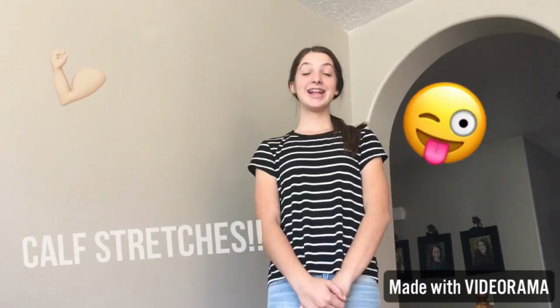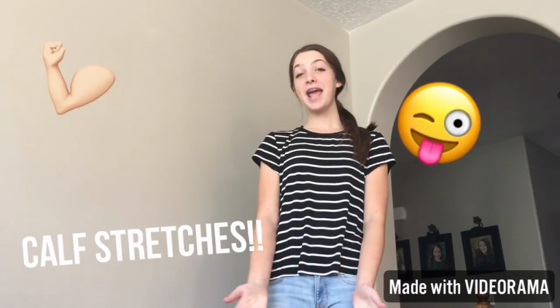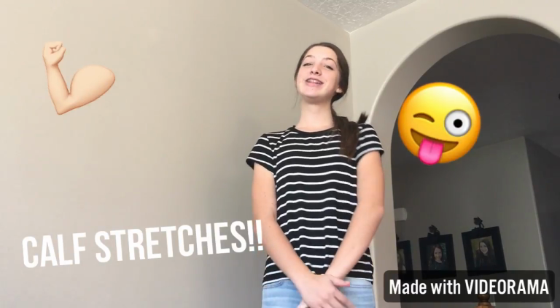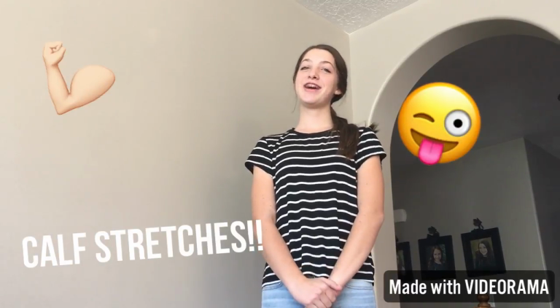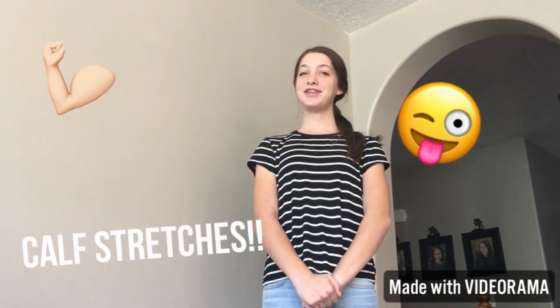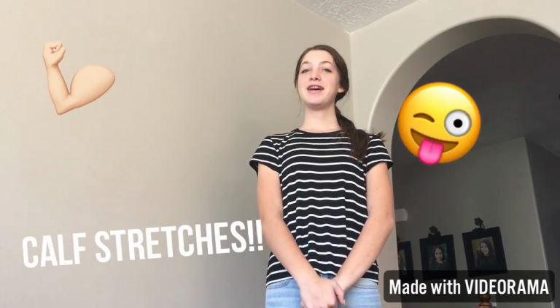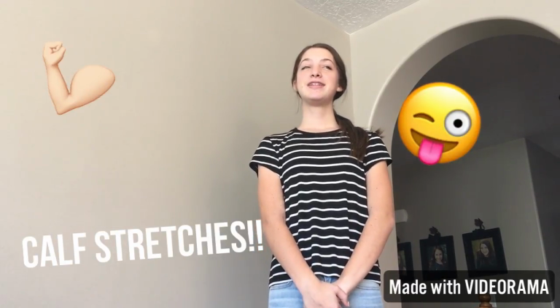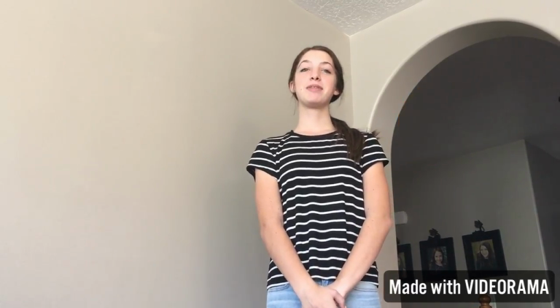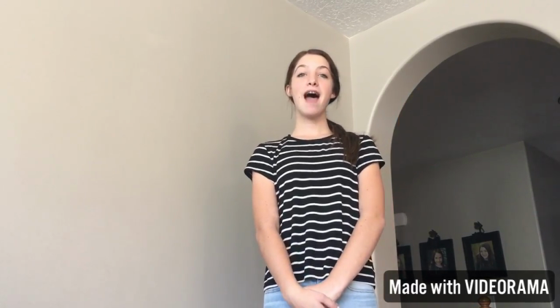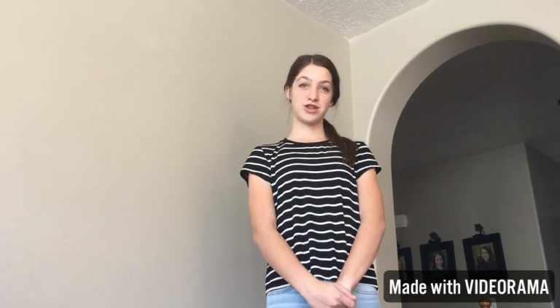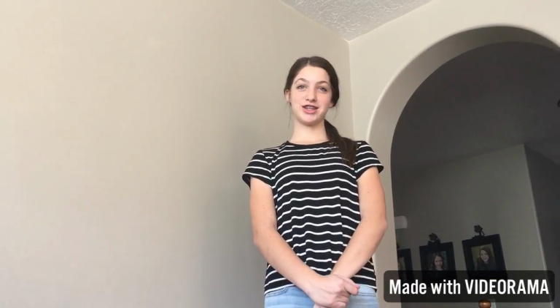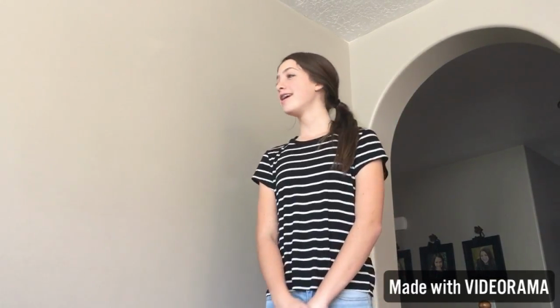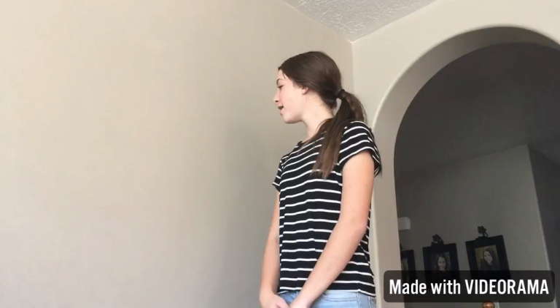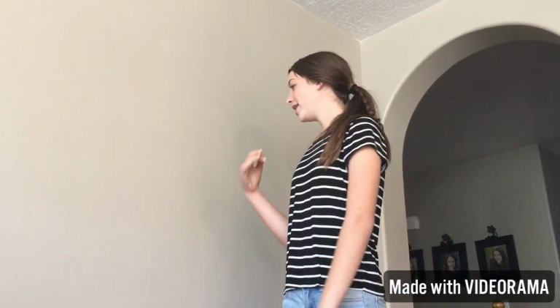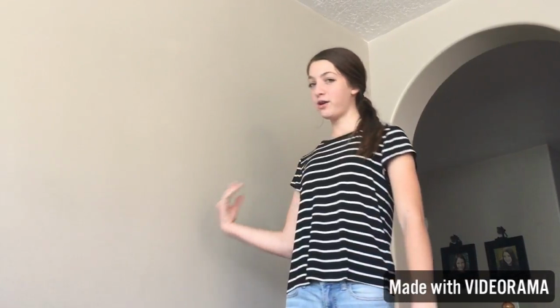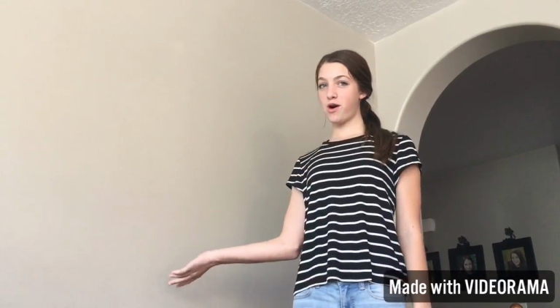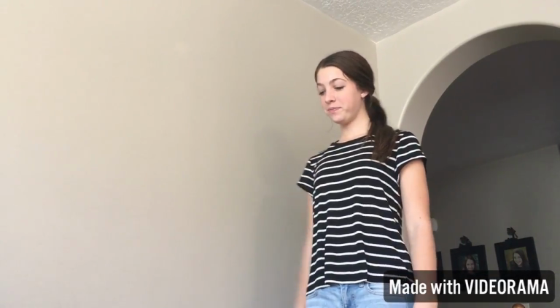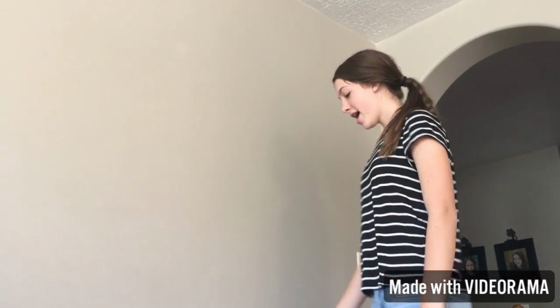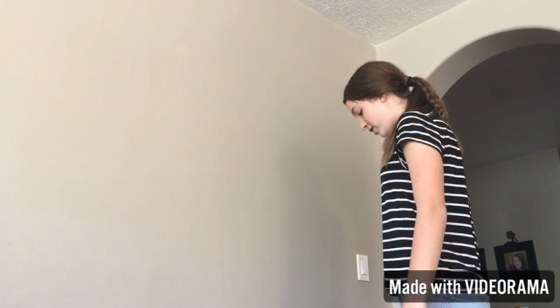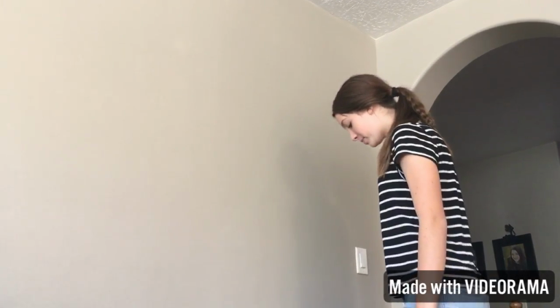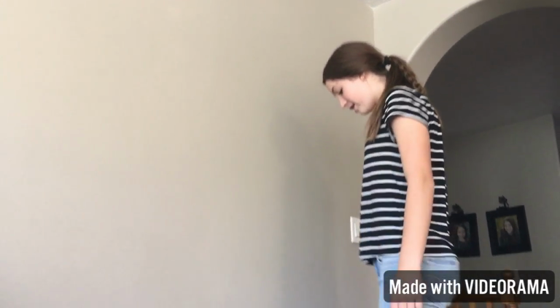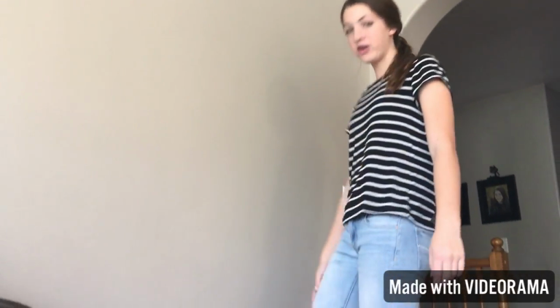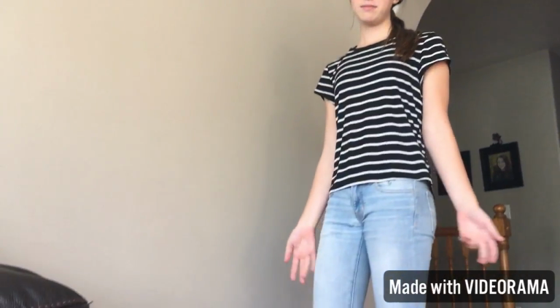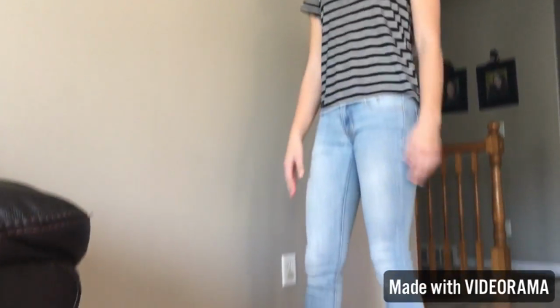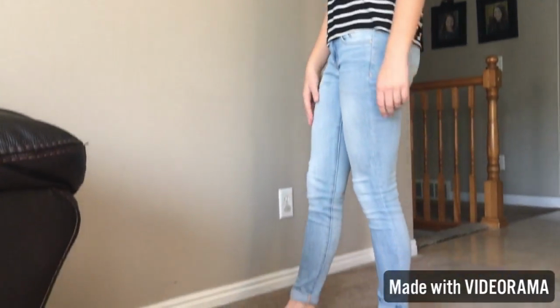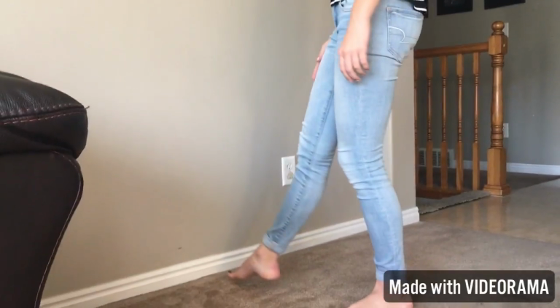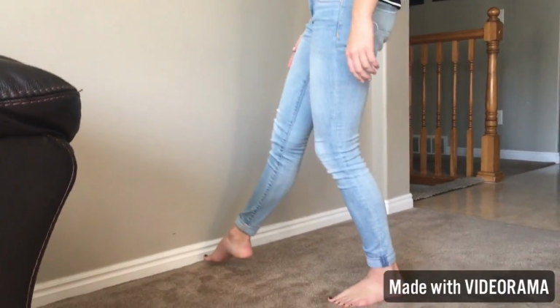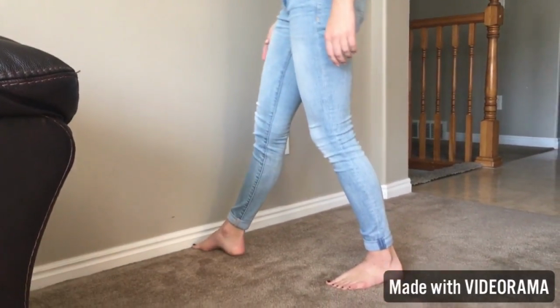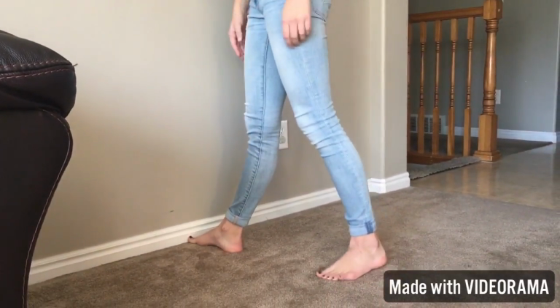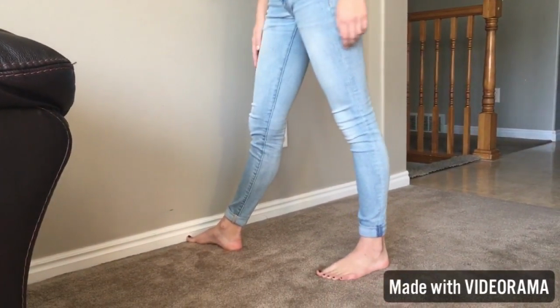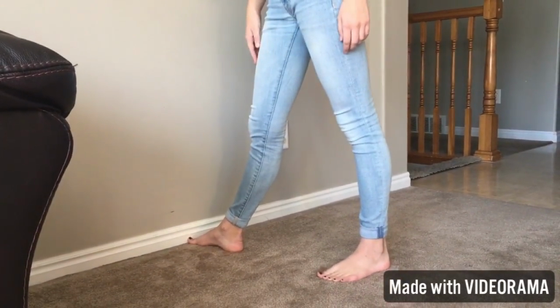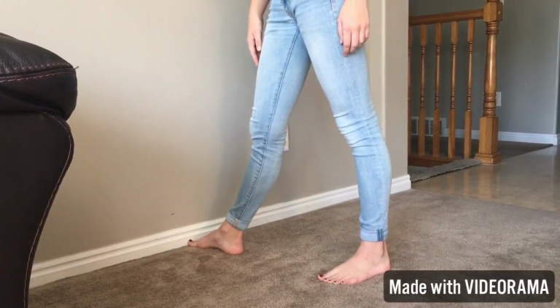Today I'm going to teach you how to do some calf stretches. So you're going to need a wall, and you're going to put your foot — it doesn't matter what one — you're going to put your toes at the very edge of the wall.